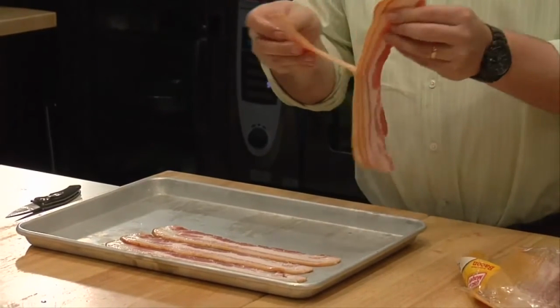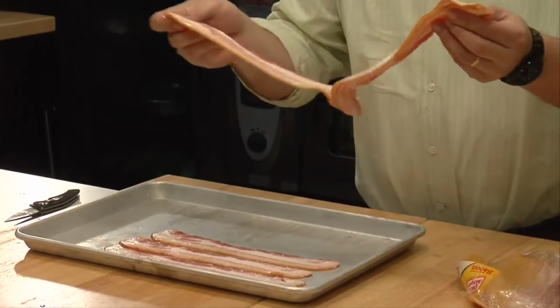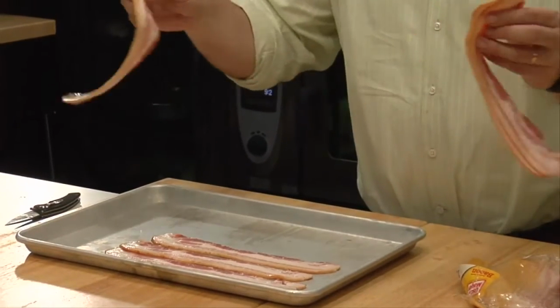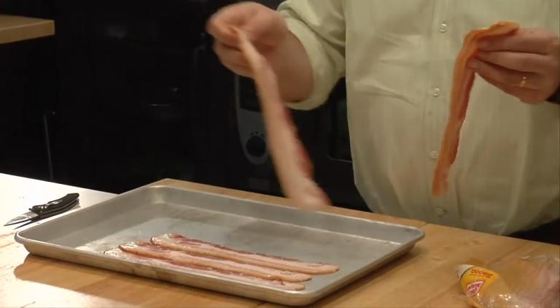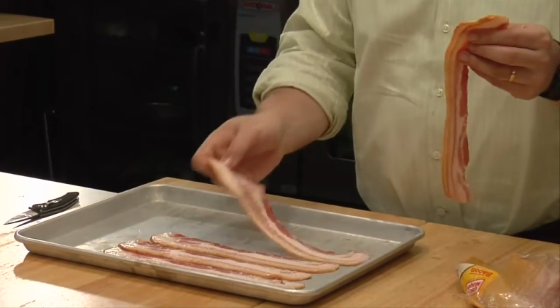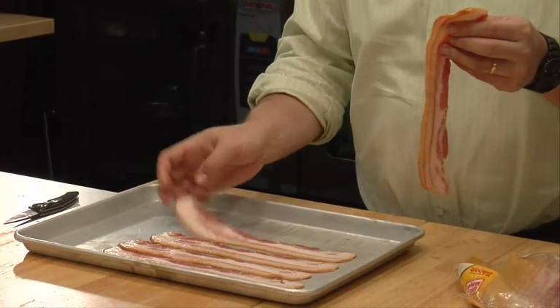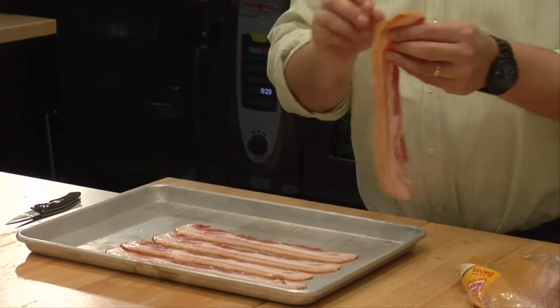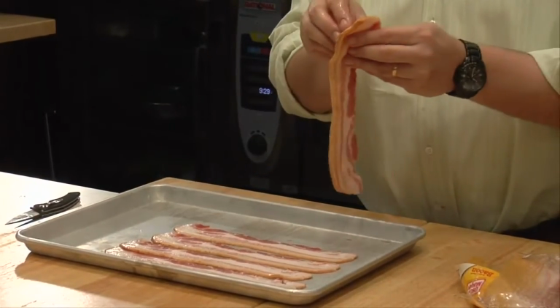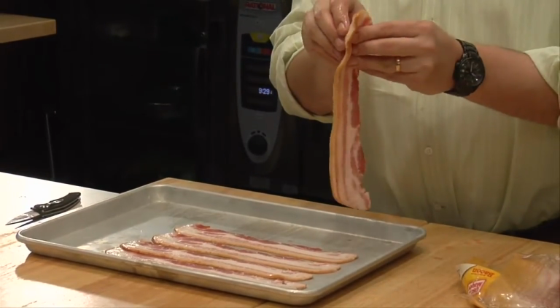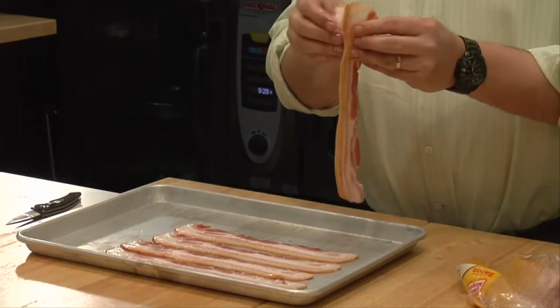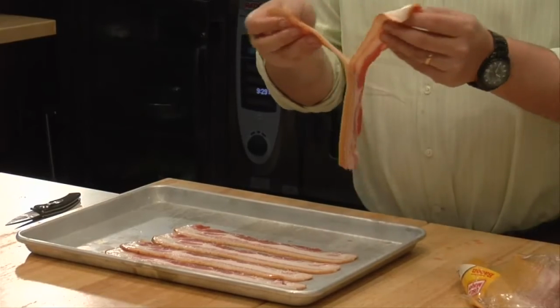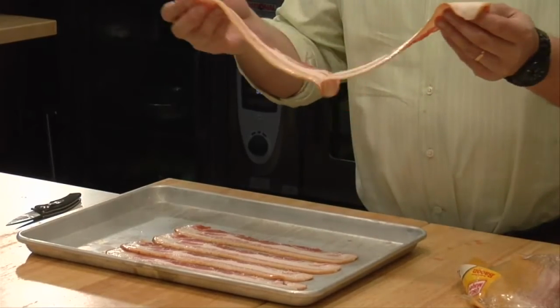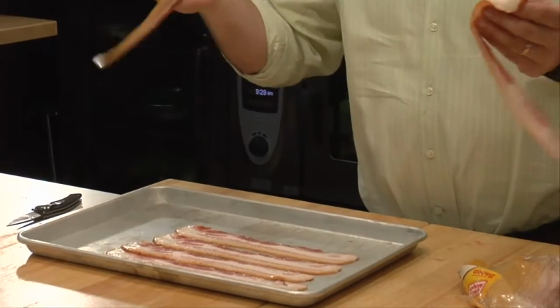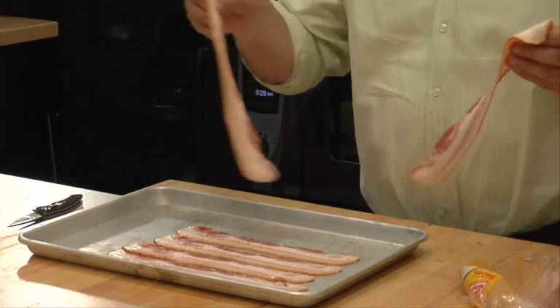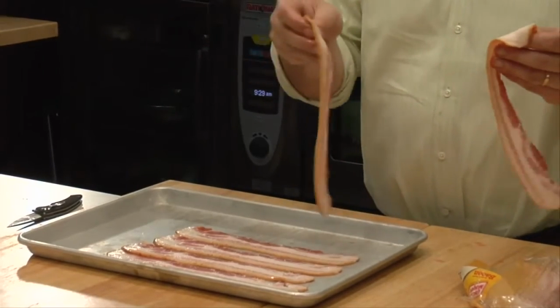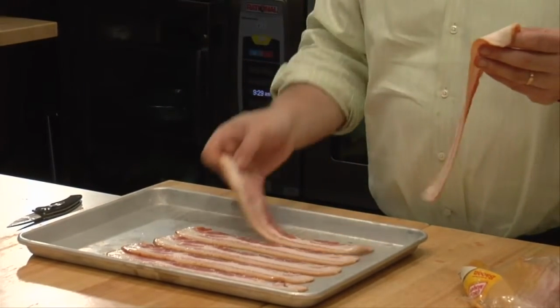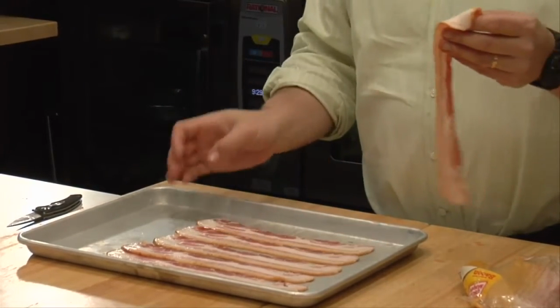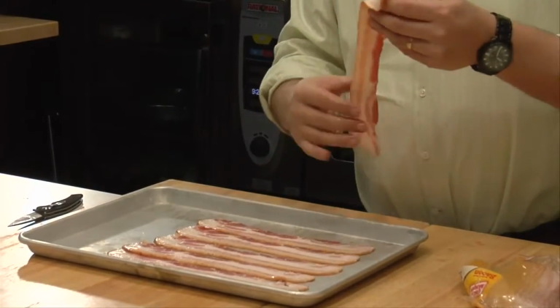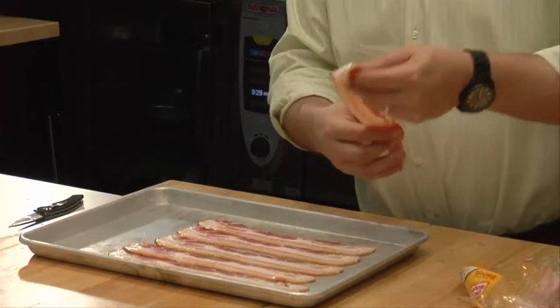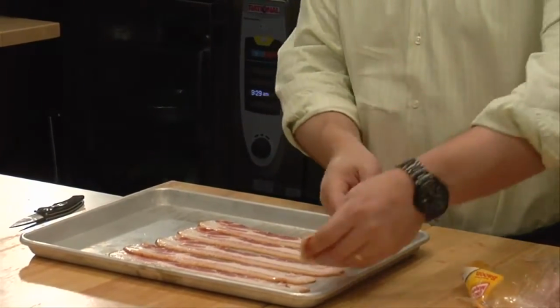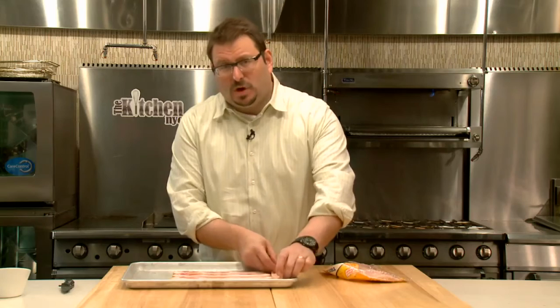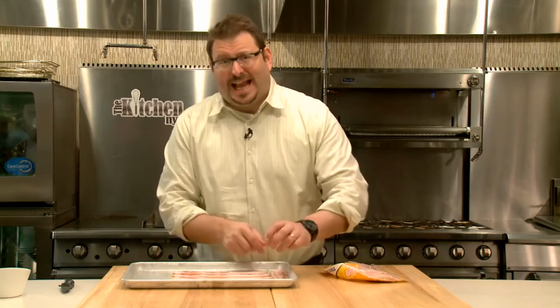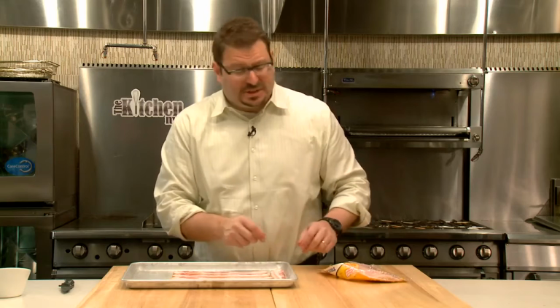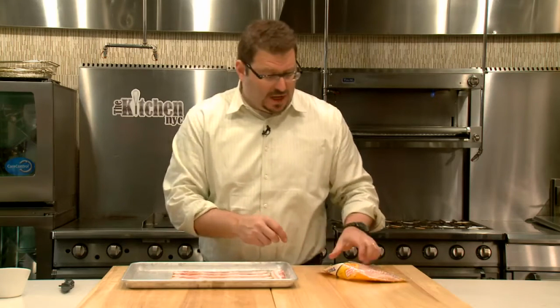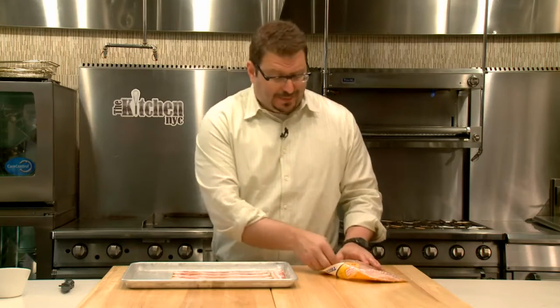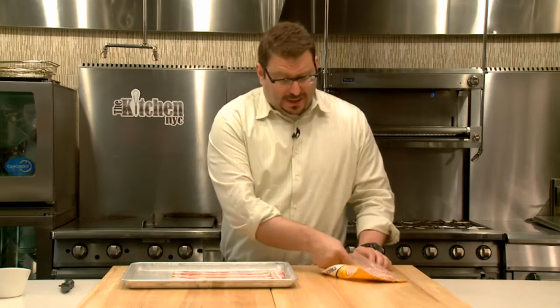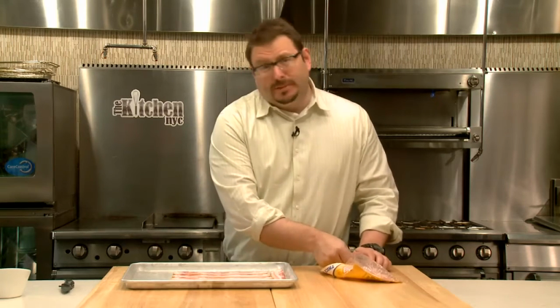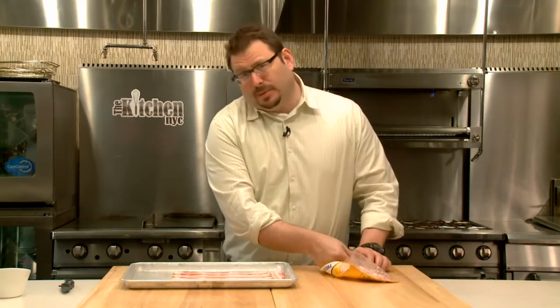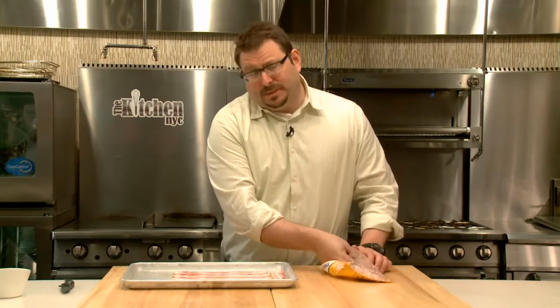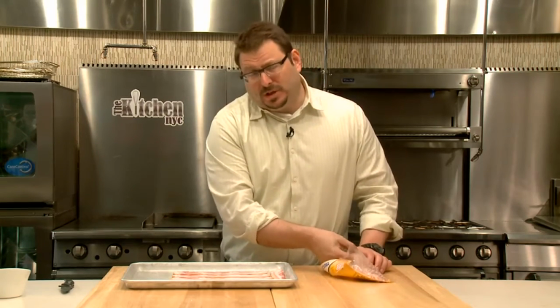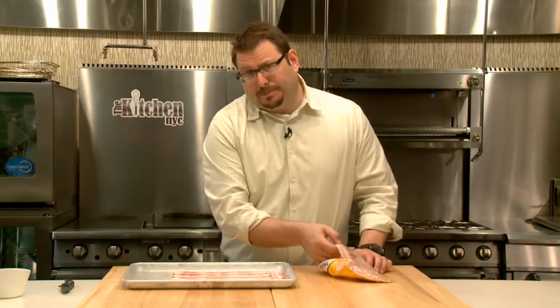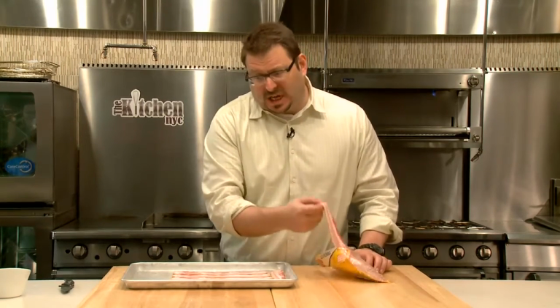You stick it in the oven at 375 degrees. The bacon cooks perfectly every time. Every square inch of bacon cooks exactly the same way. And even more importantly, the bacon cooks on both sides.